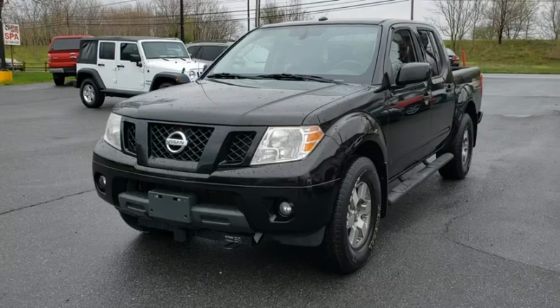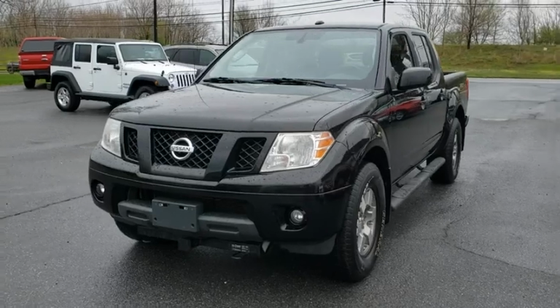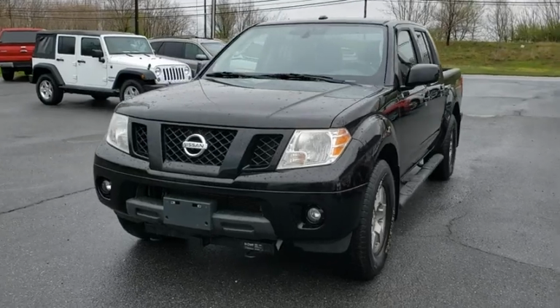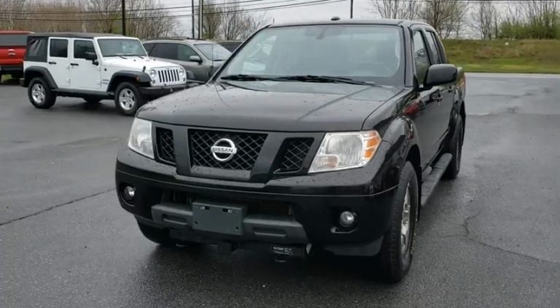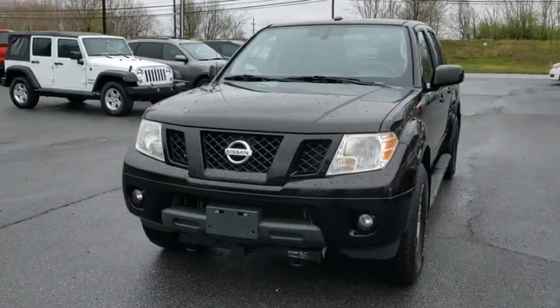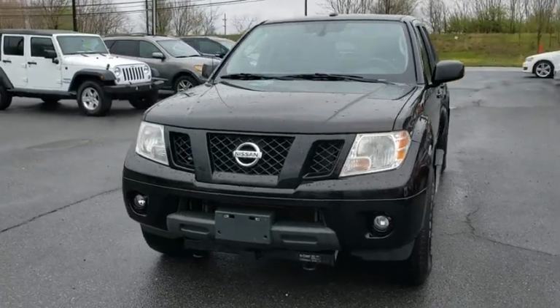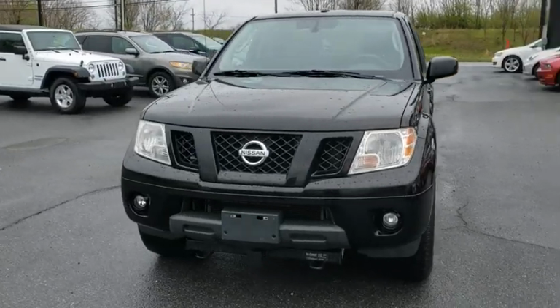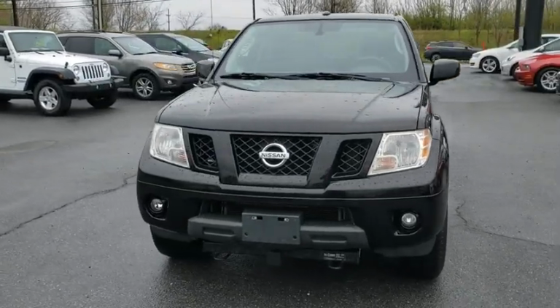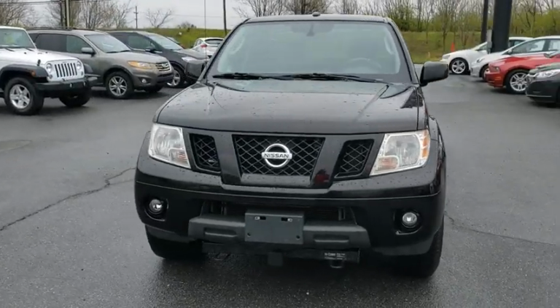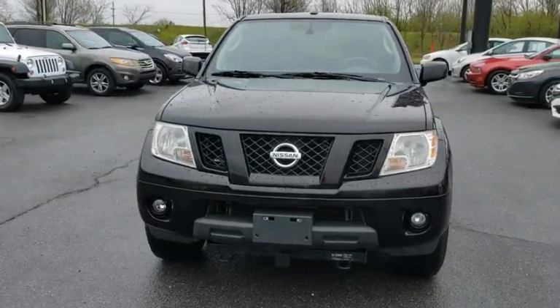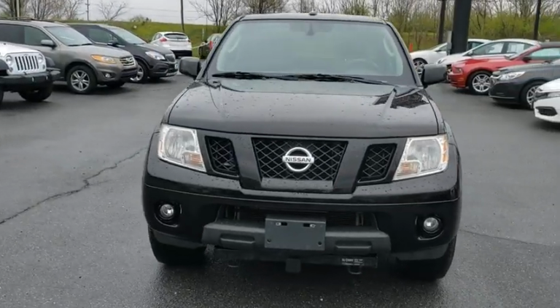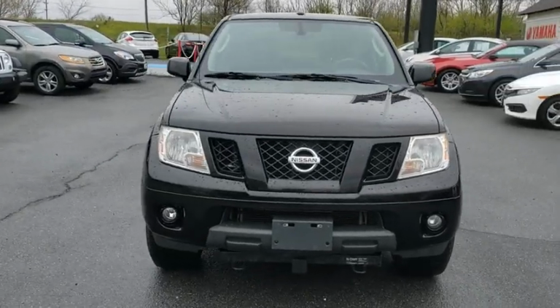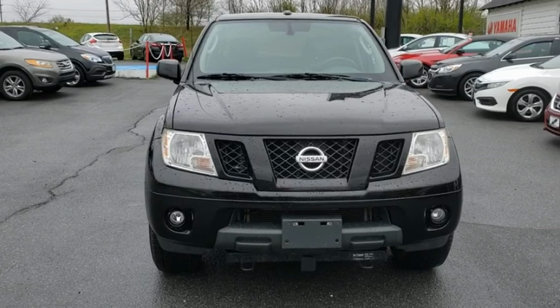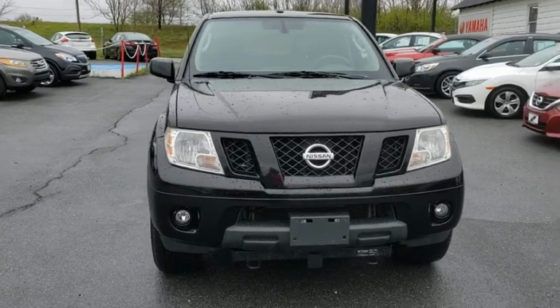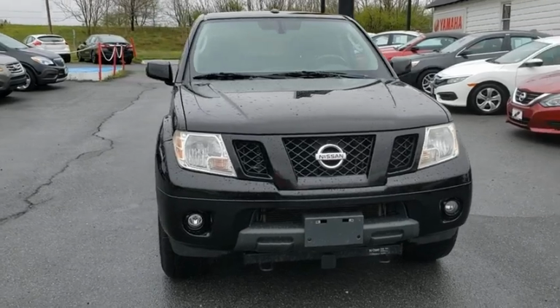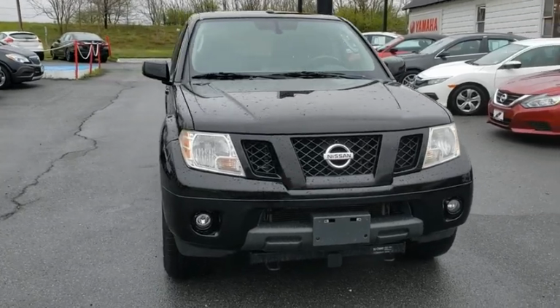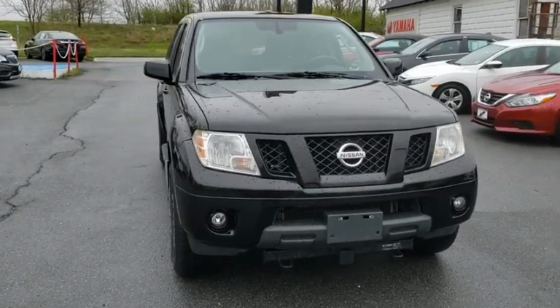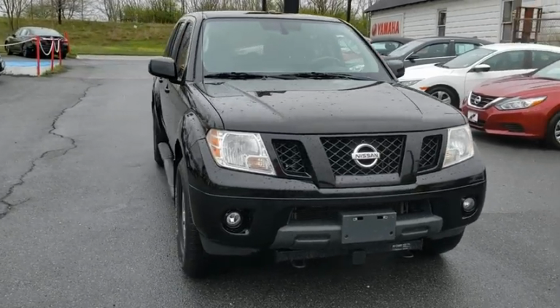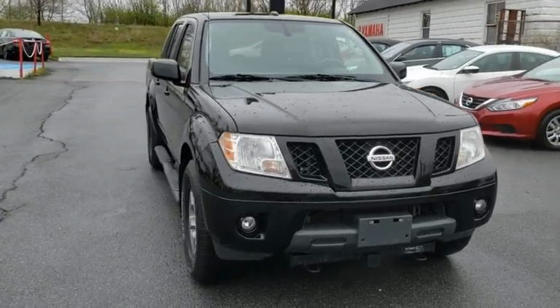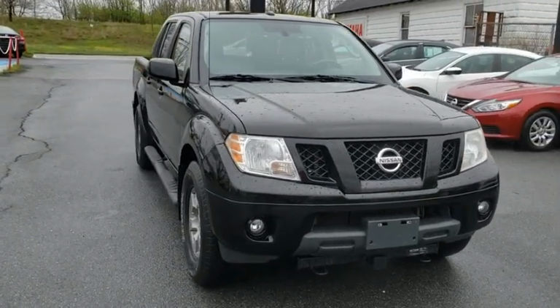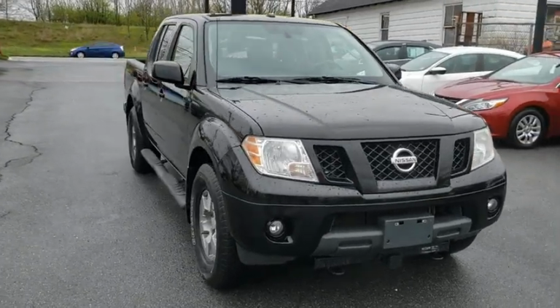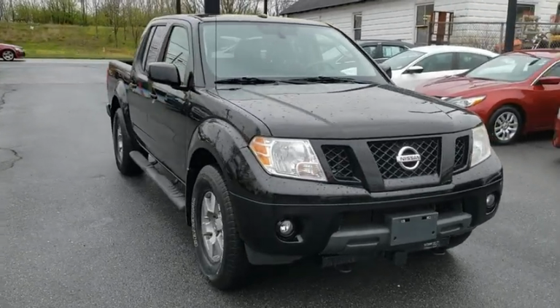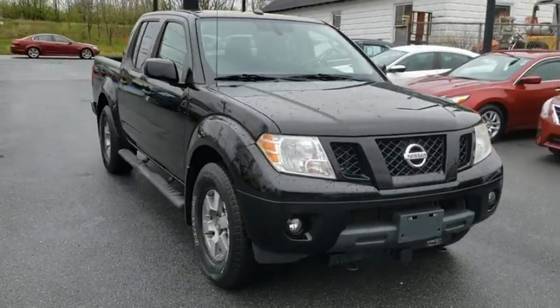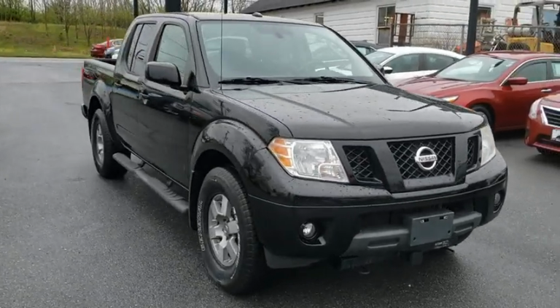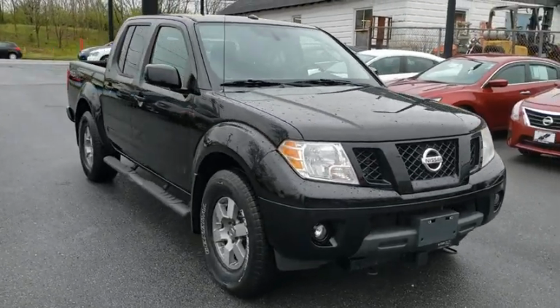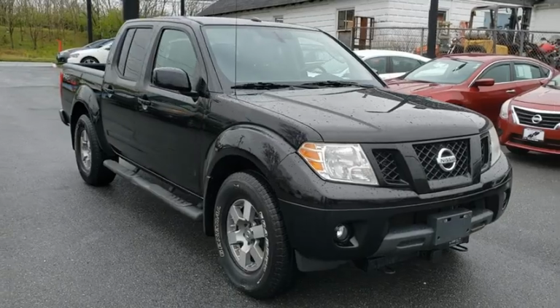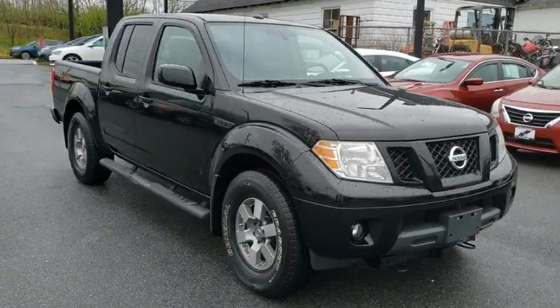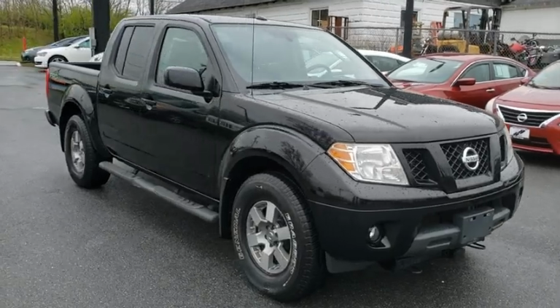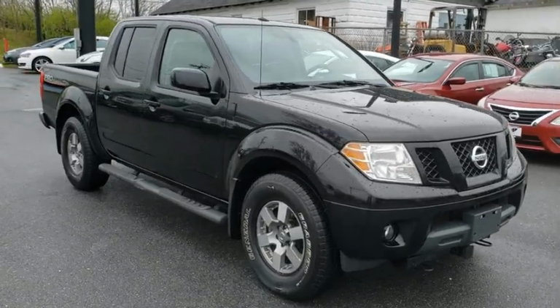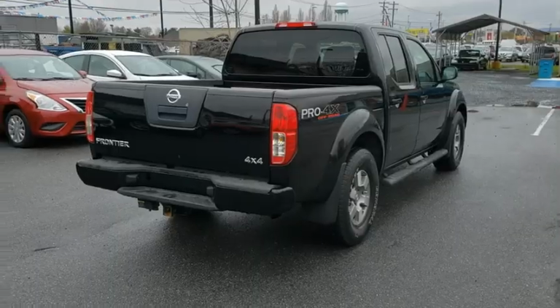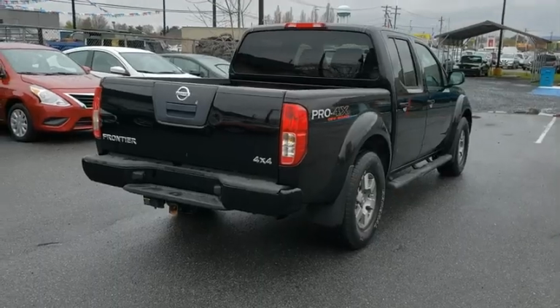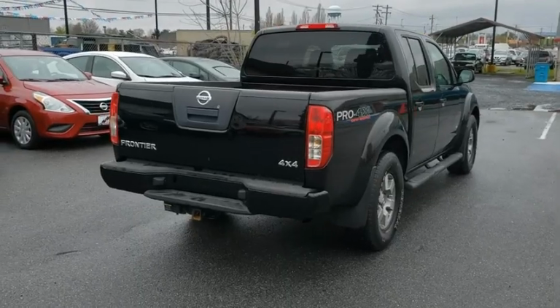Take a ride in the 2009 Nissan Frontier. The Nissan Frontier offers a full-length, fully-boxed frame for strength, serious off-road capabilities, and a five-star rating for side-impact crash safety.